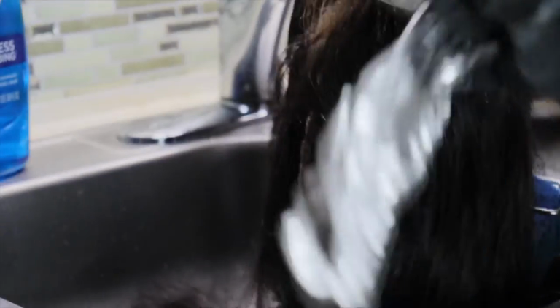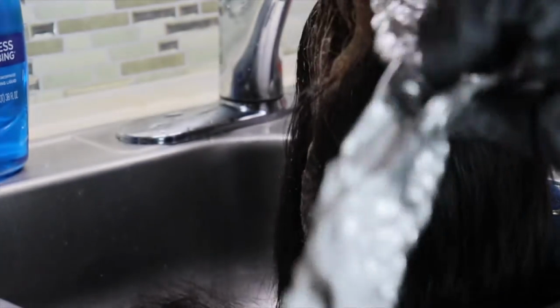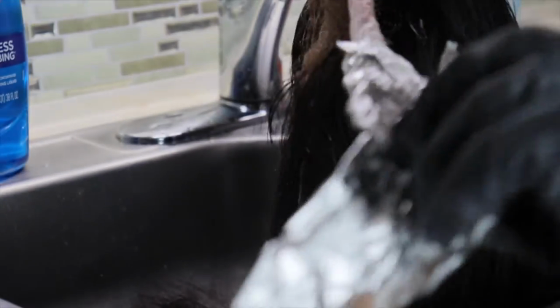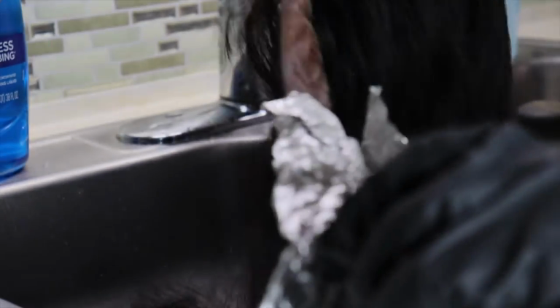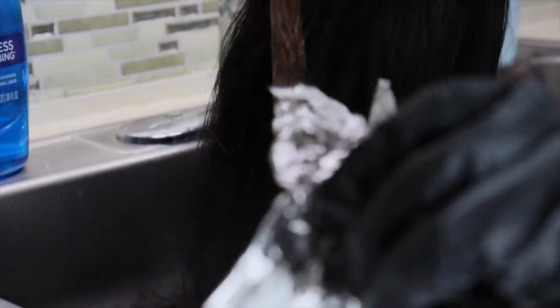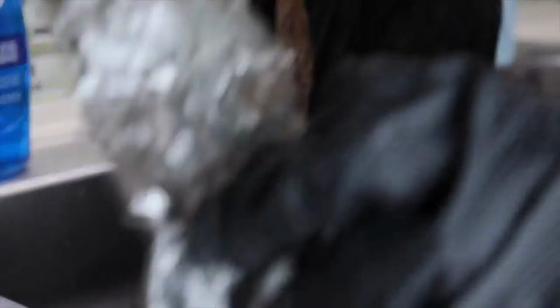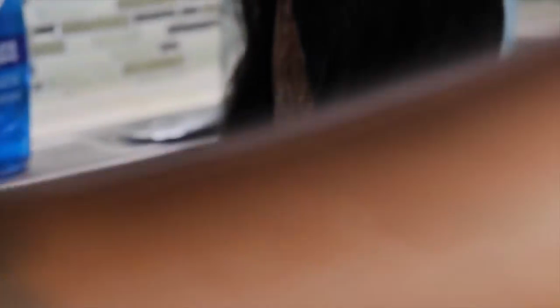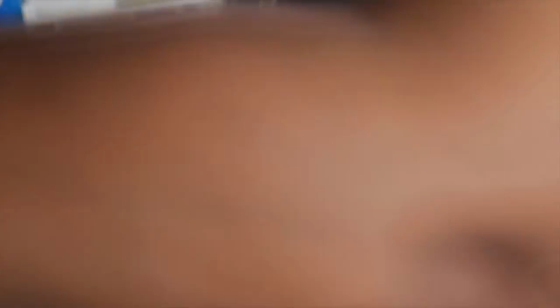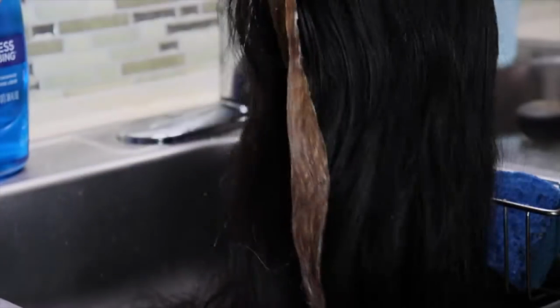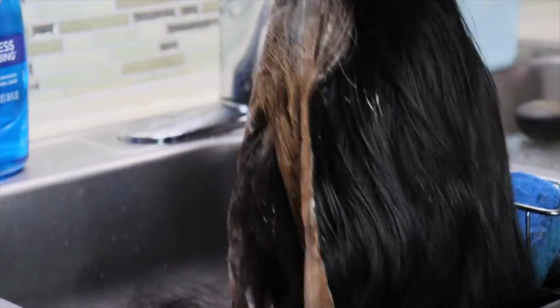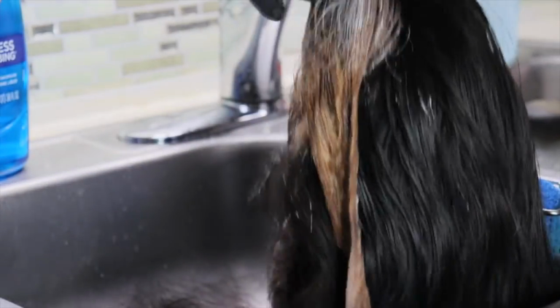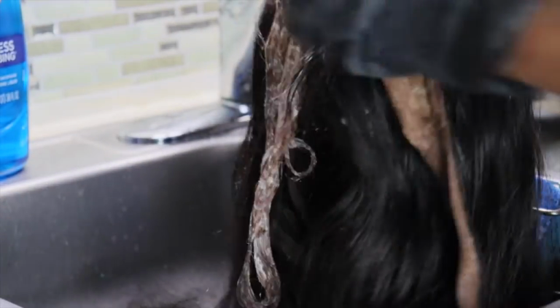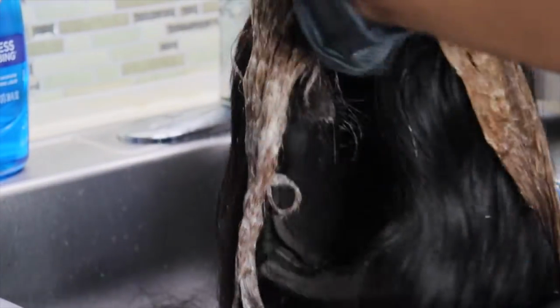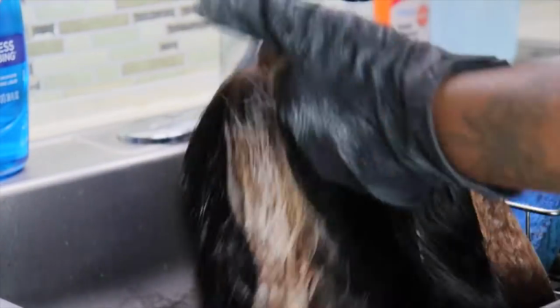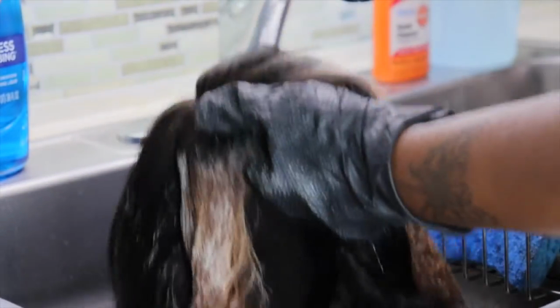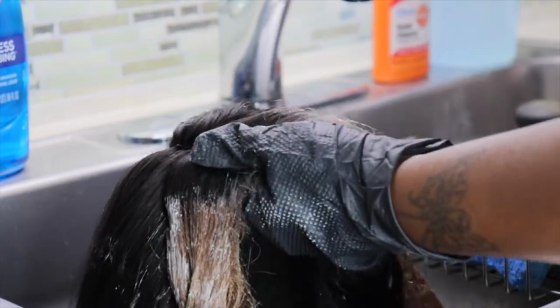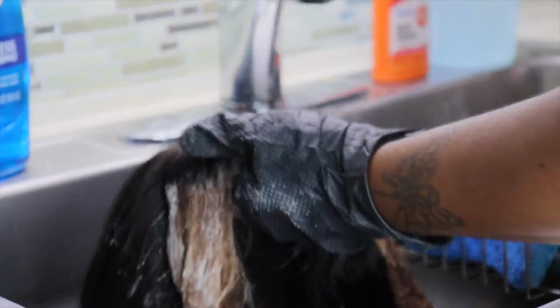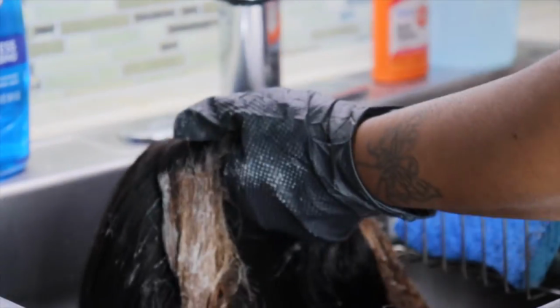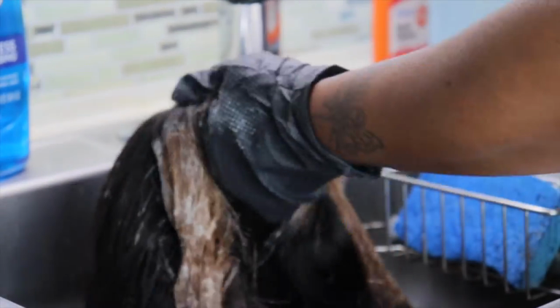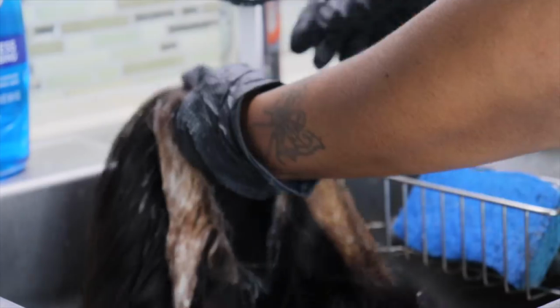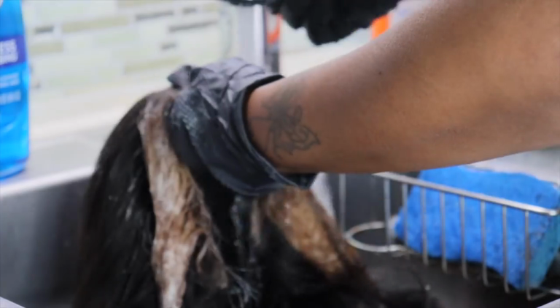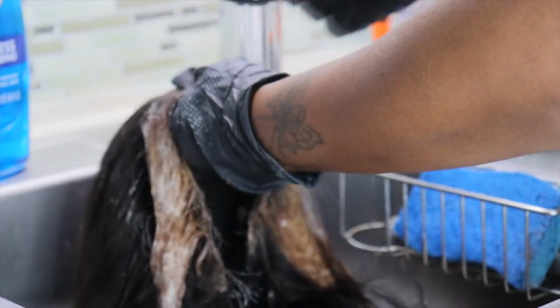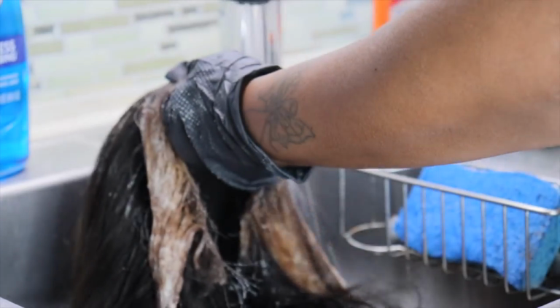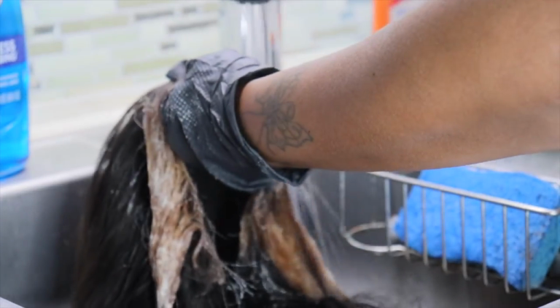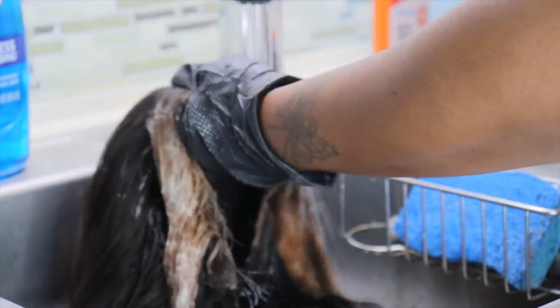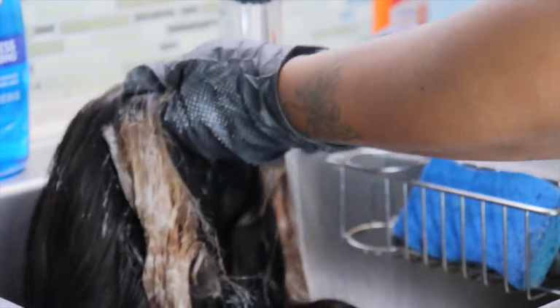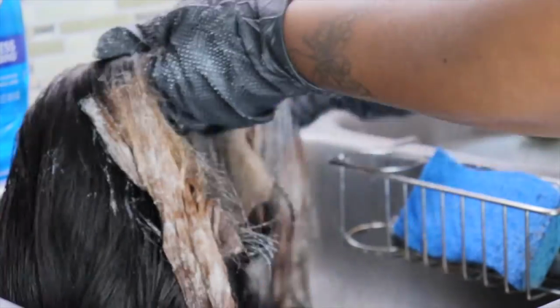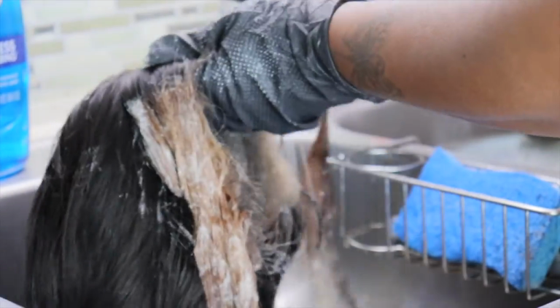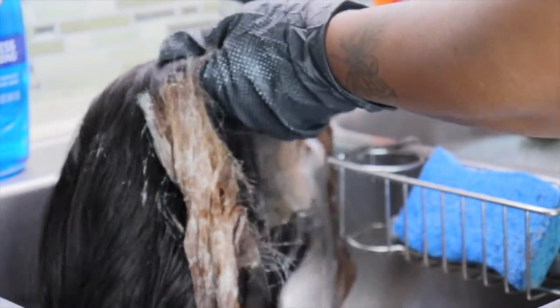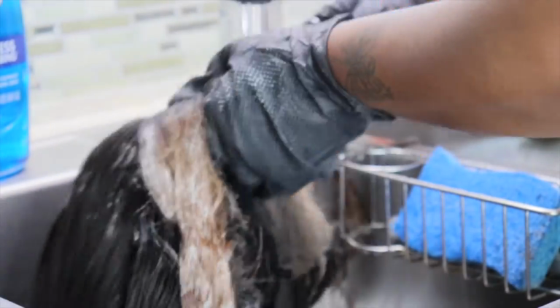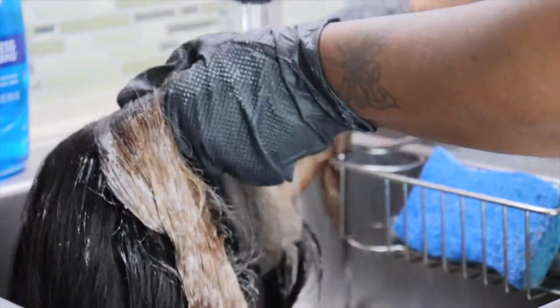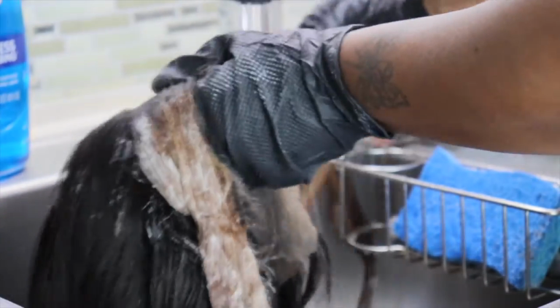Now I'm going to rinse it off. You can see me wearing two gloves now — I did find another glove. I'm going to go ahead and rinse it off, then shampoo it out and condition the wig.